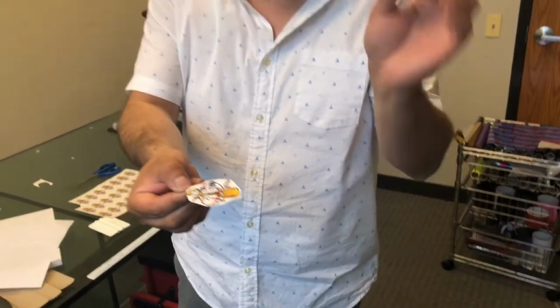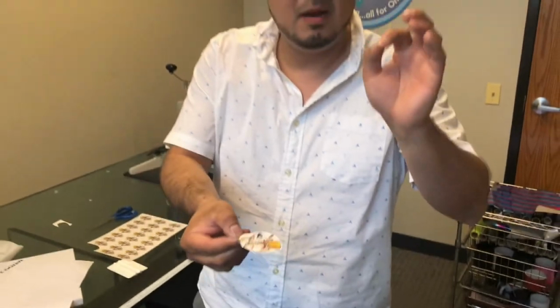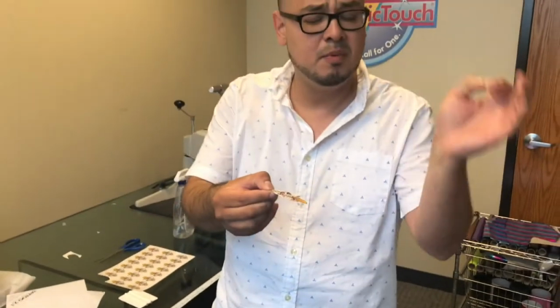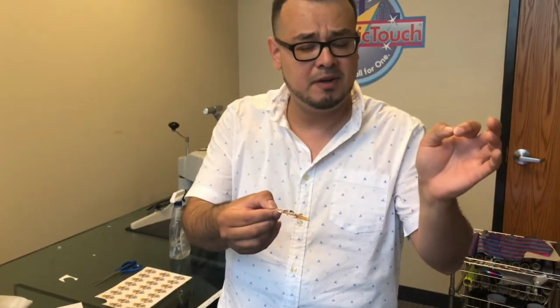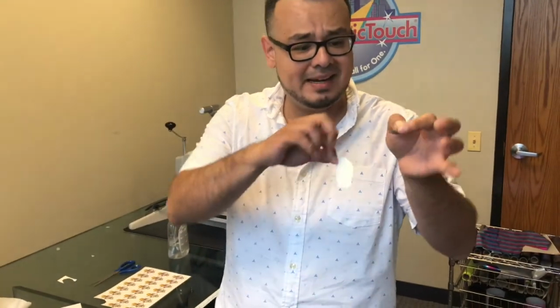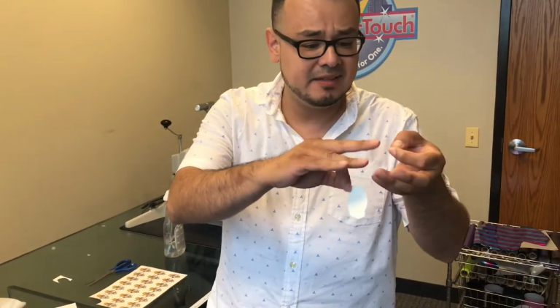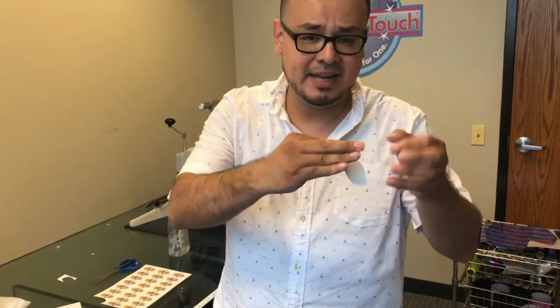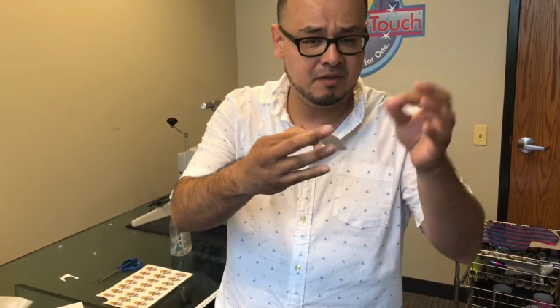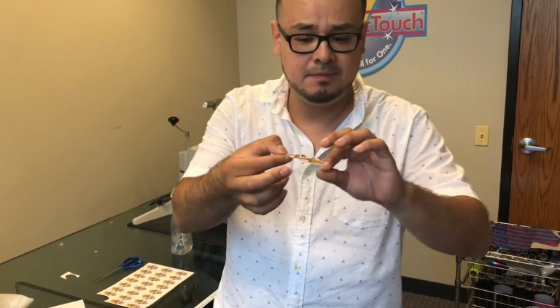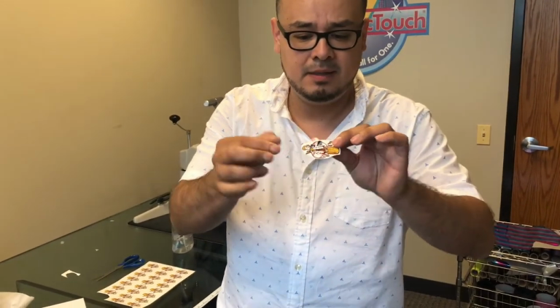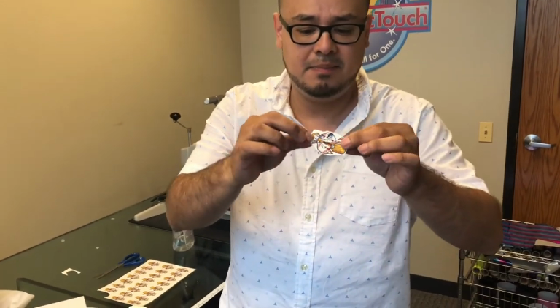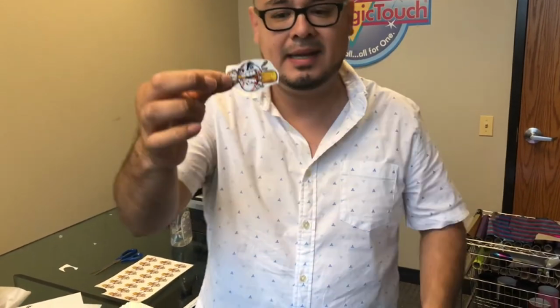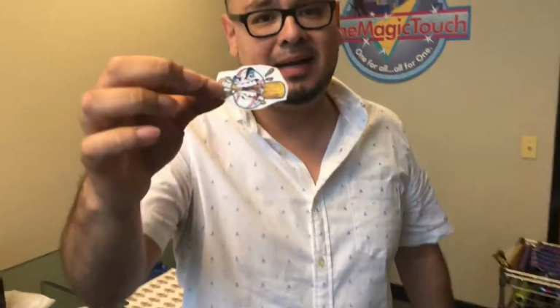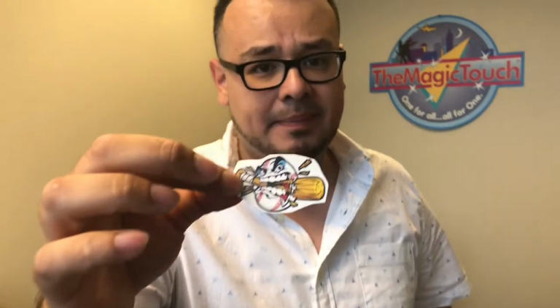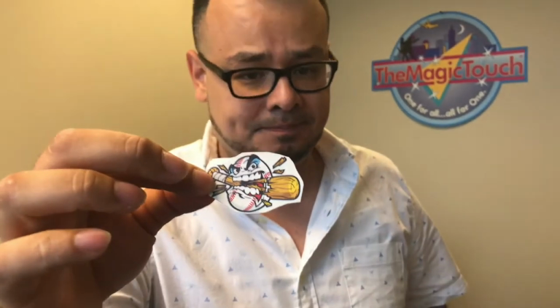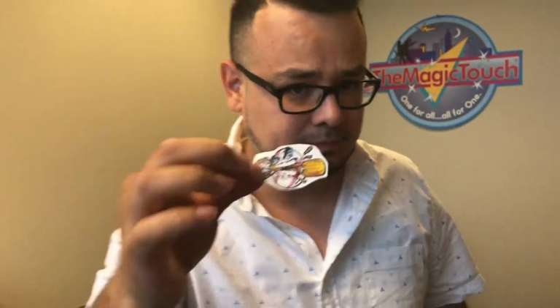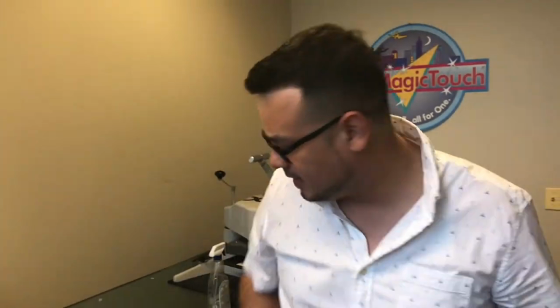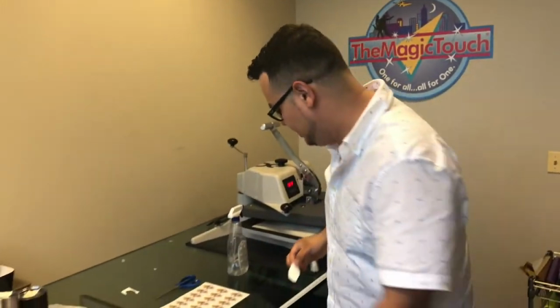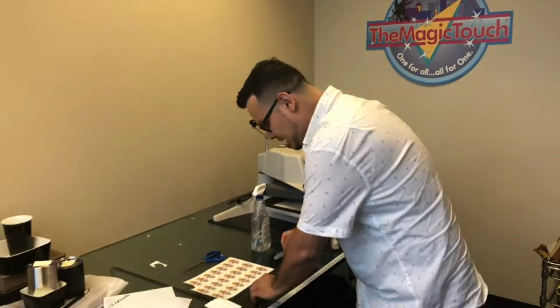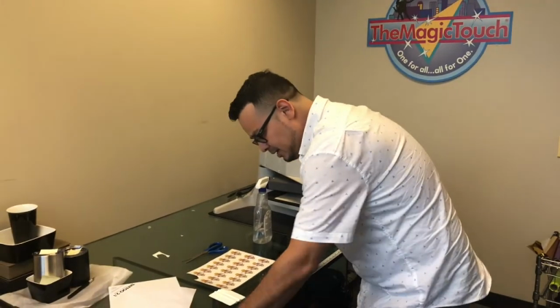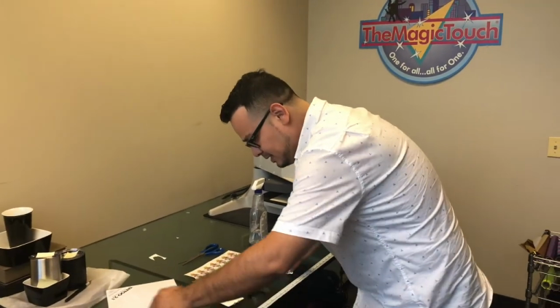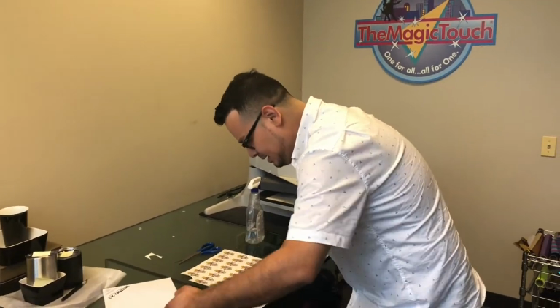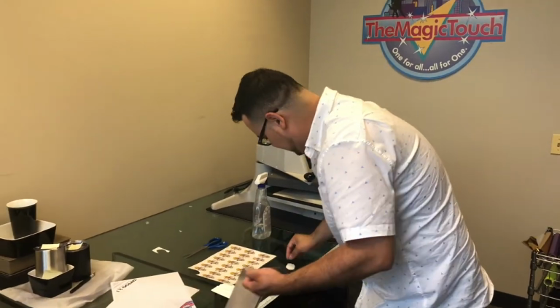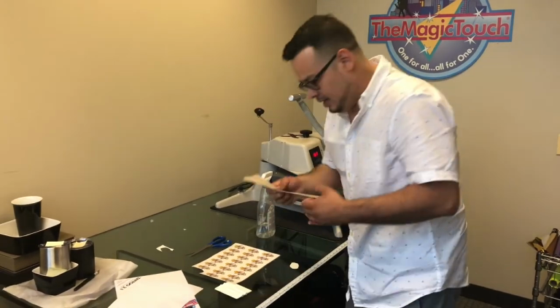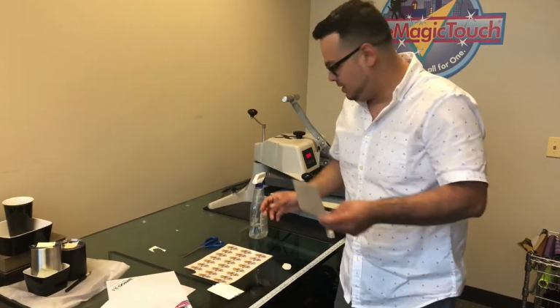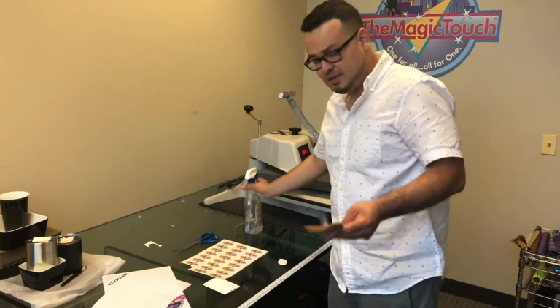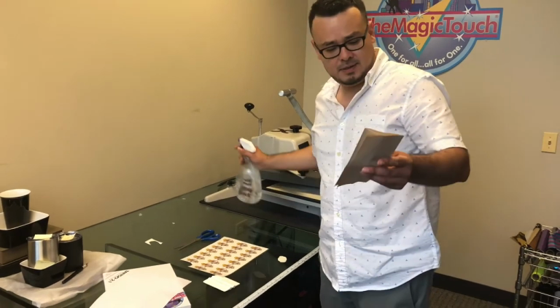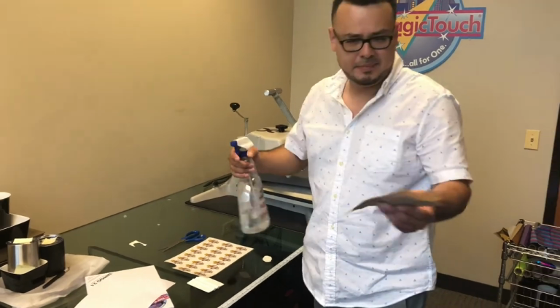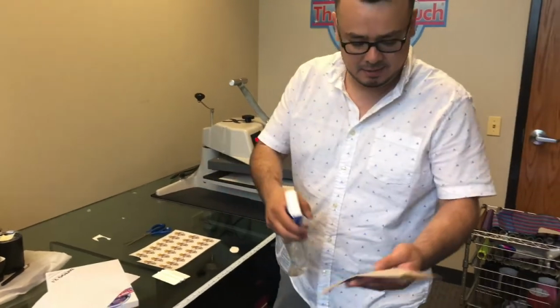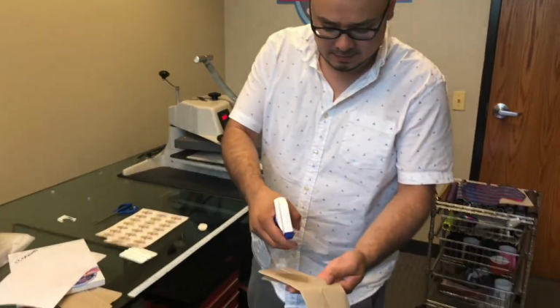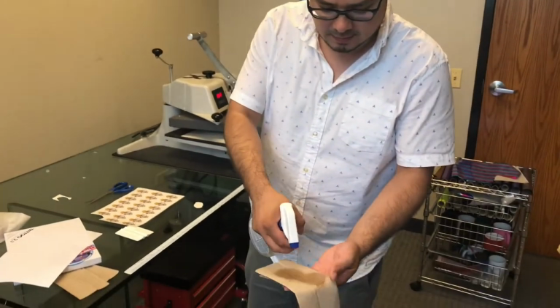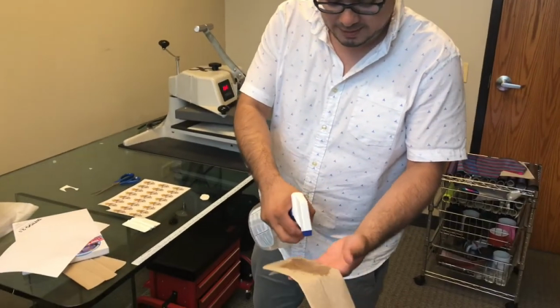Once you cut it, remove the film. Once you remove the film, the adhesive that came on the film gets applied to the paper. Next, you want to grab a paper towel and wet it.